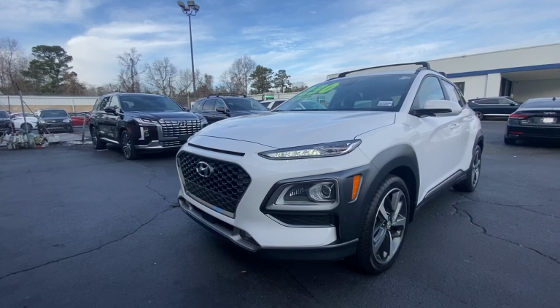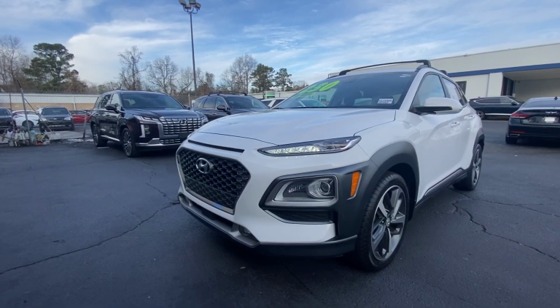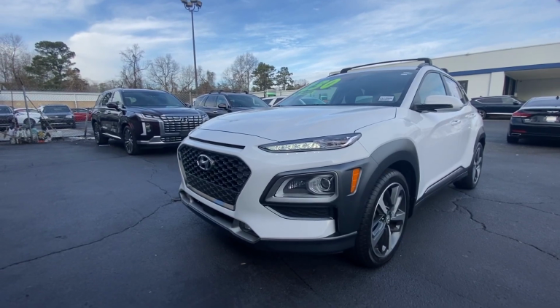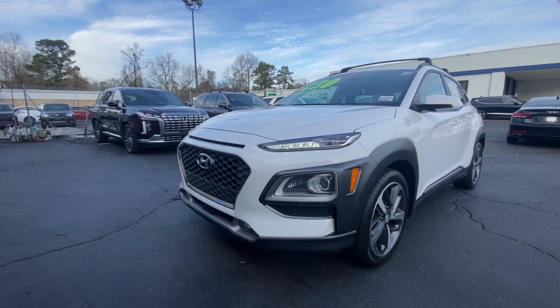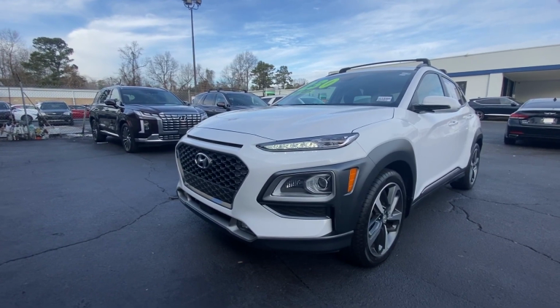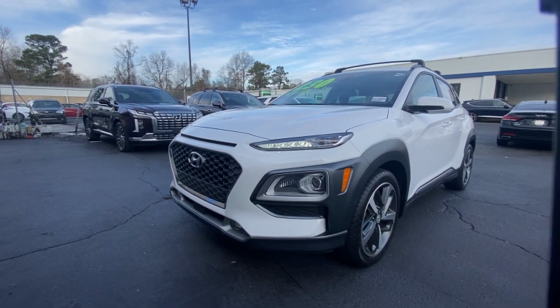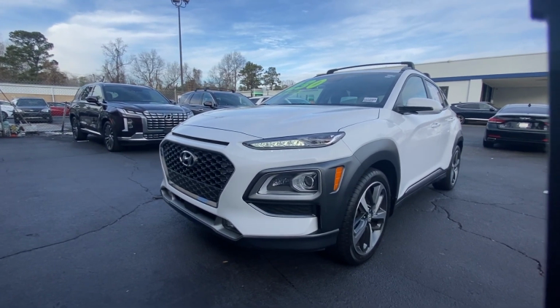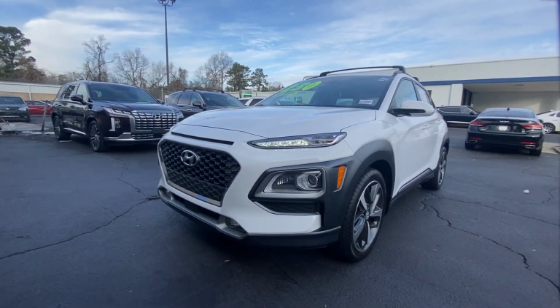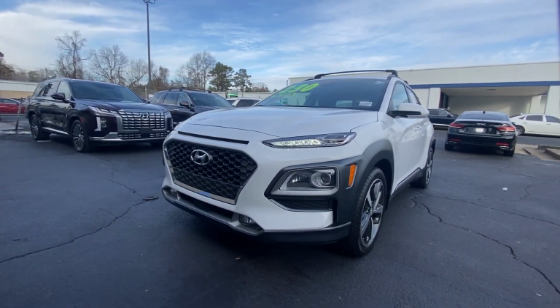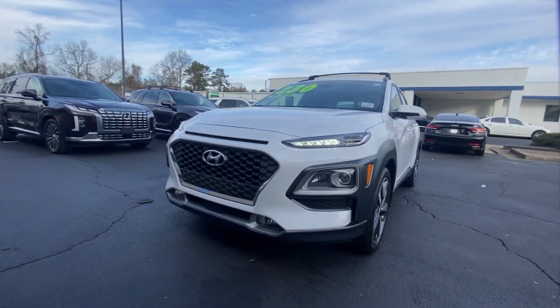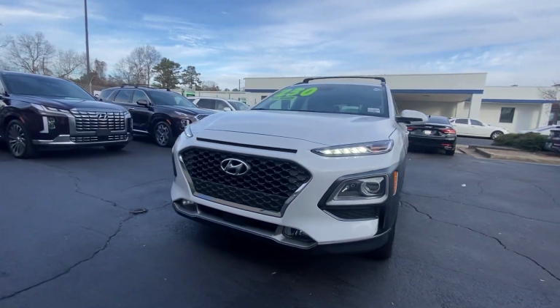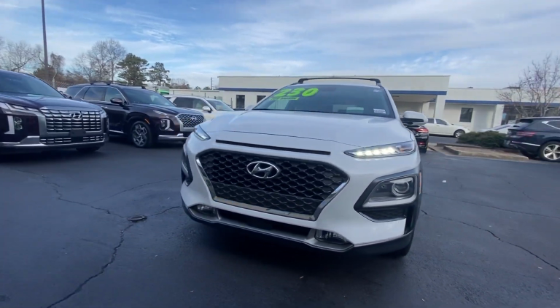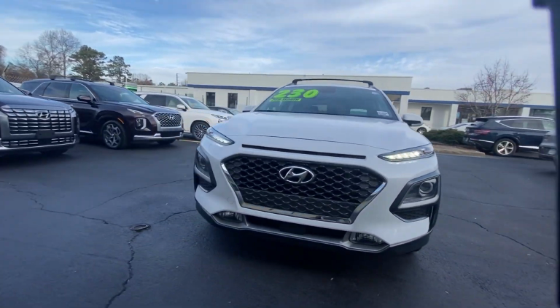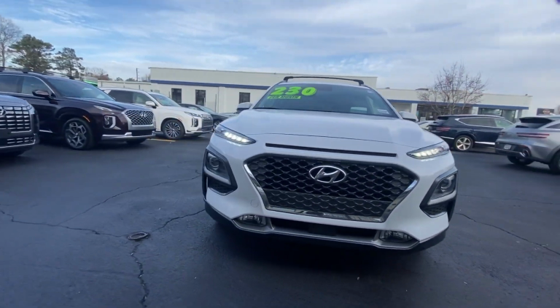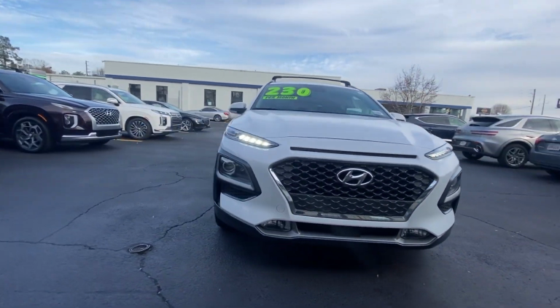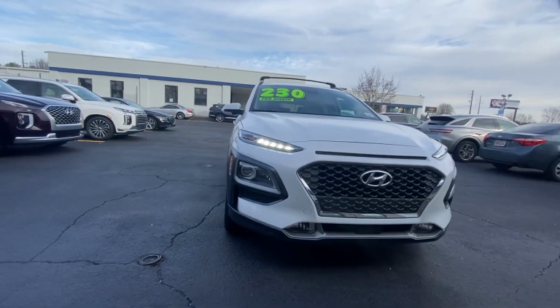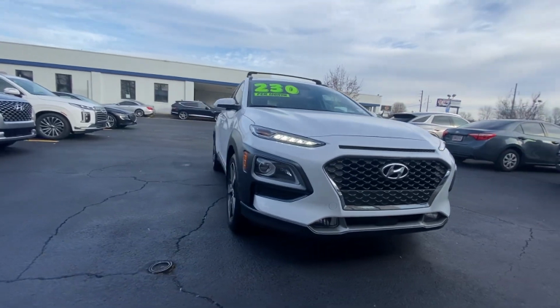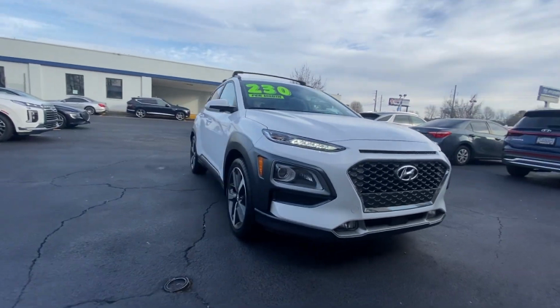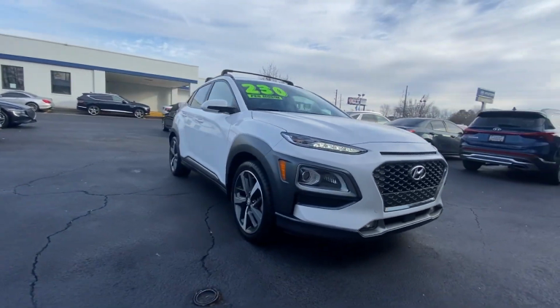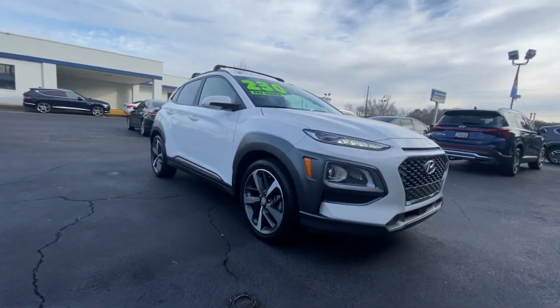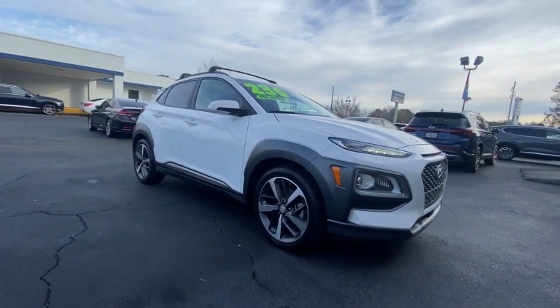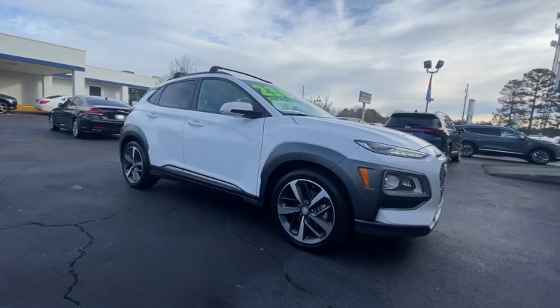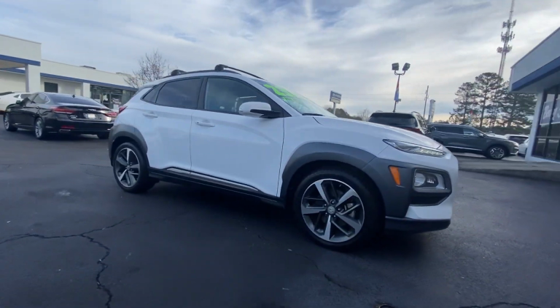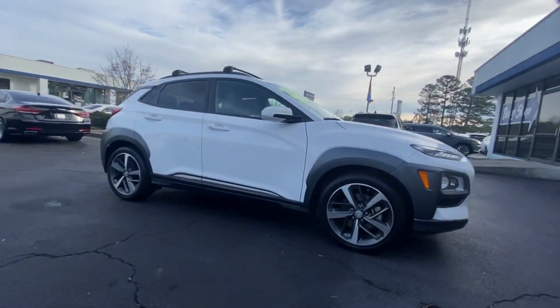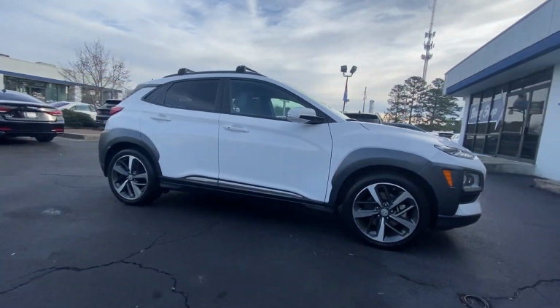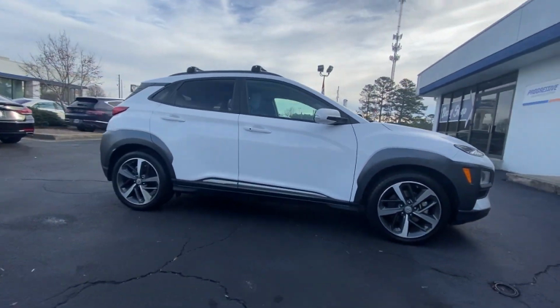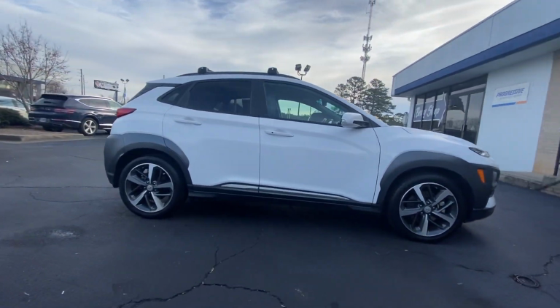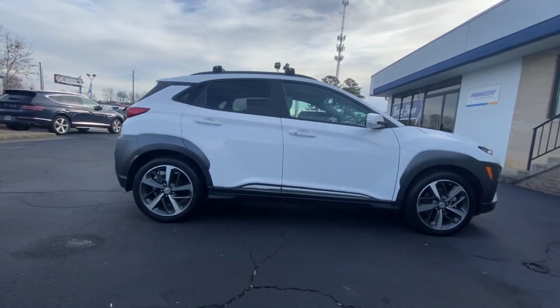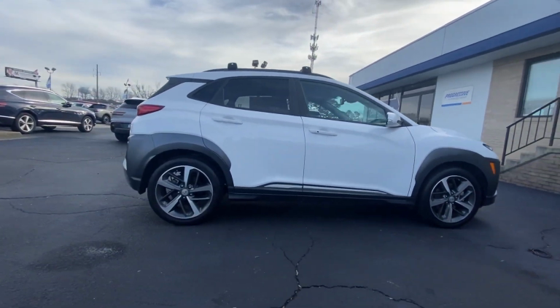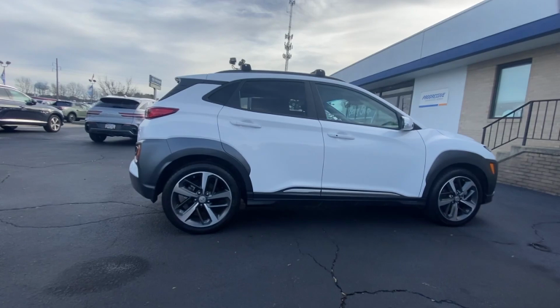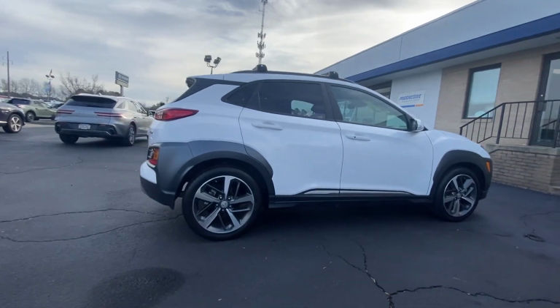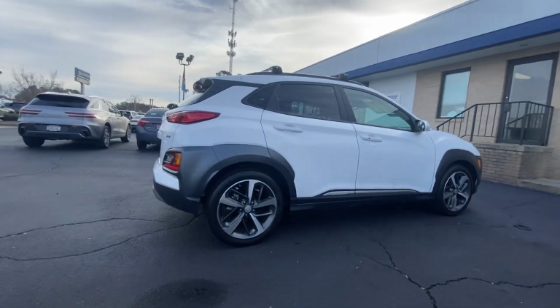Looking for your dream car? It could be the 2021 Hyundai Kona. With less than 40,000 miles on the odometer, this vehicle provides excellent value.